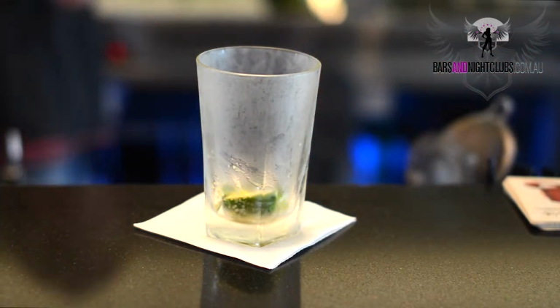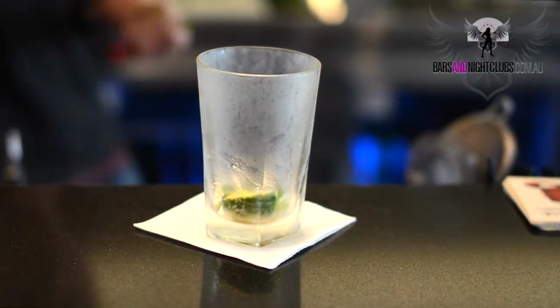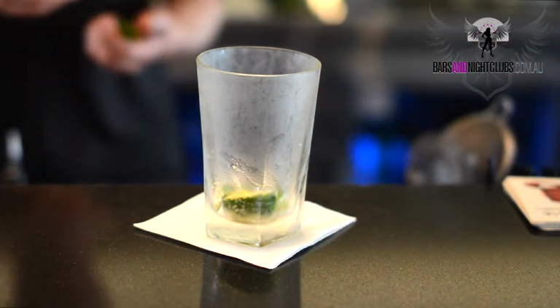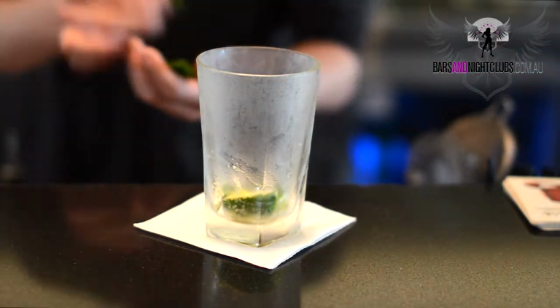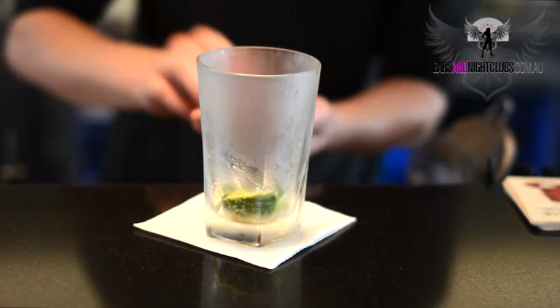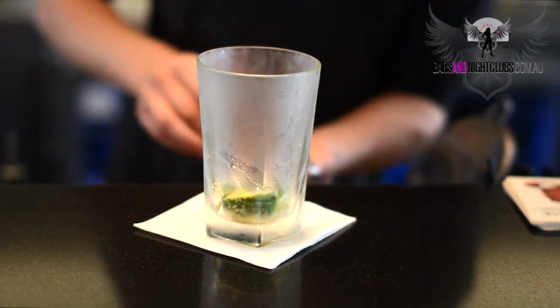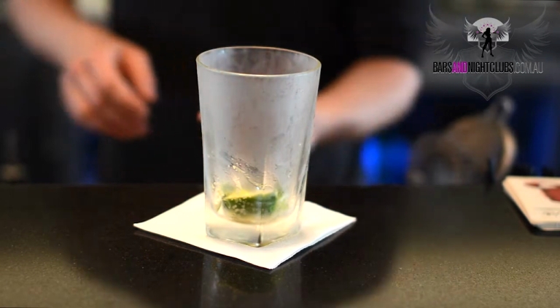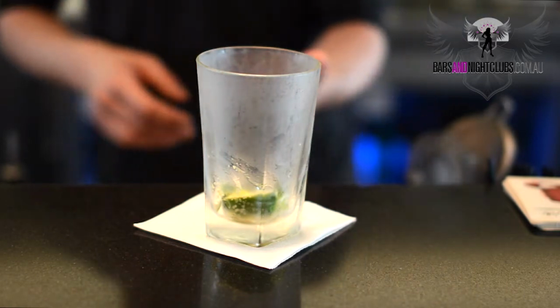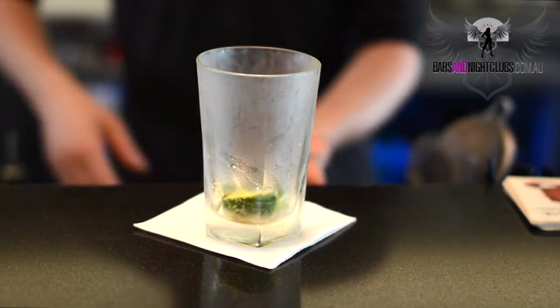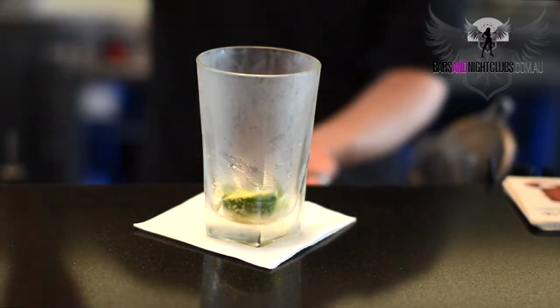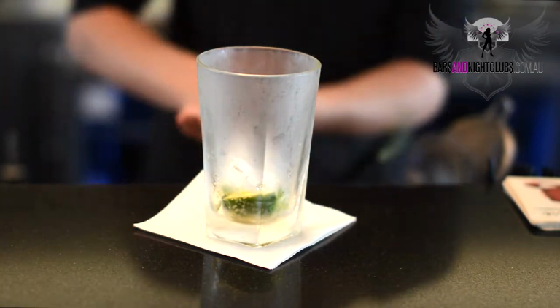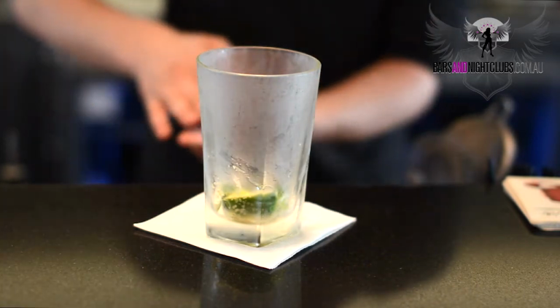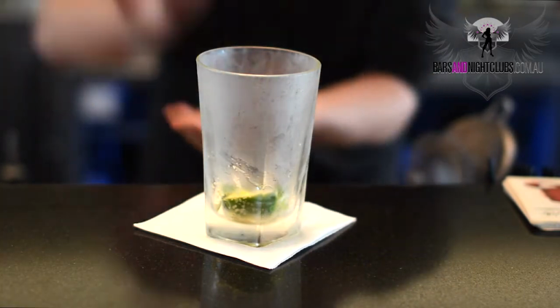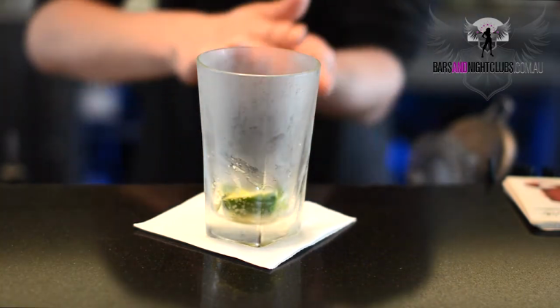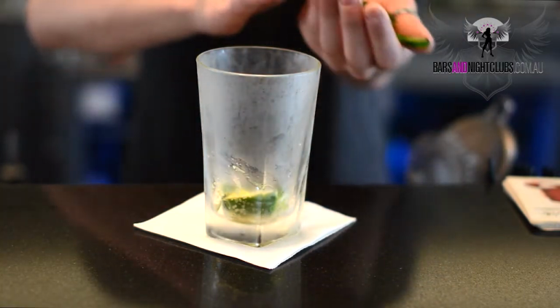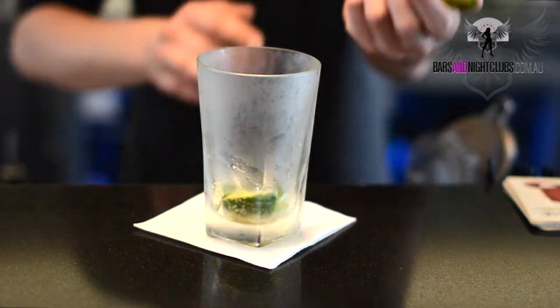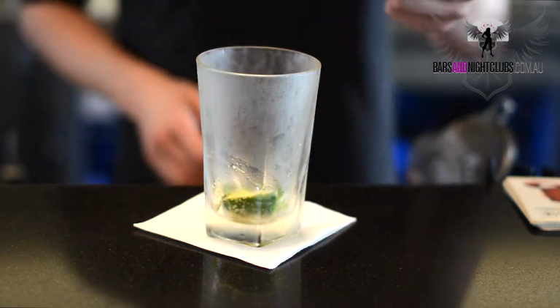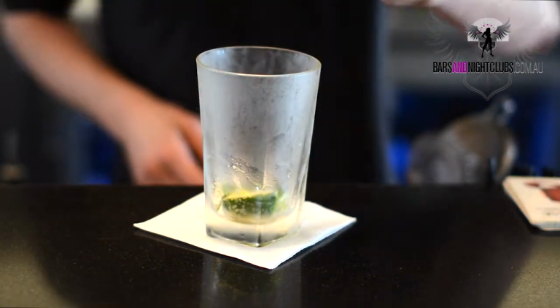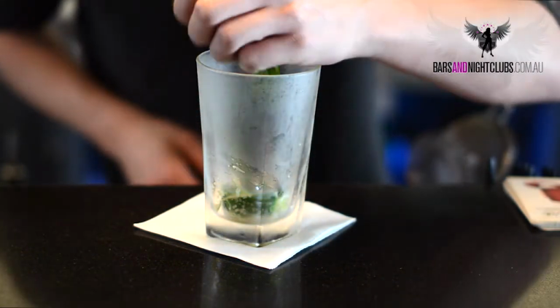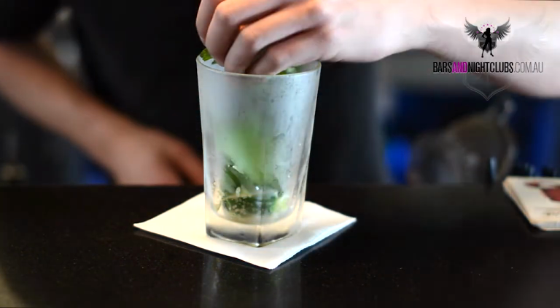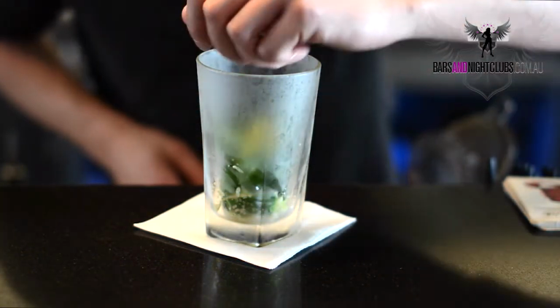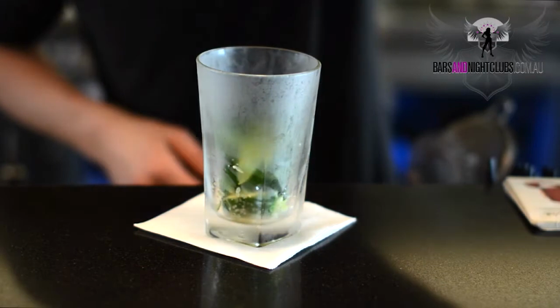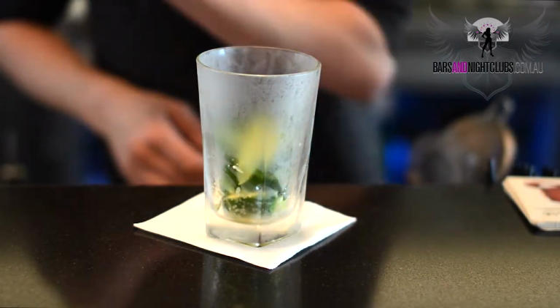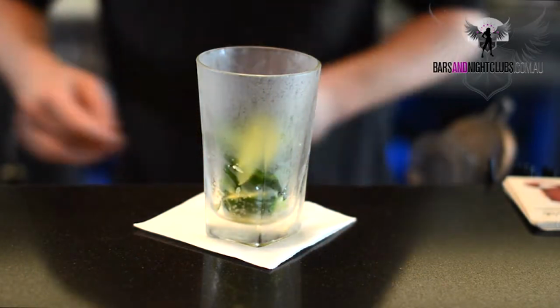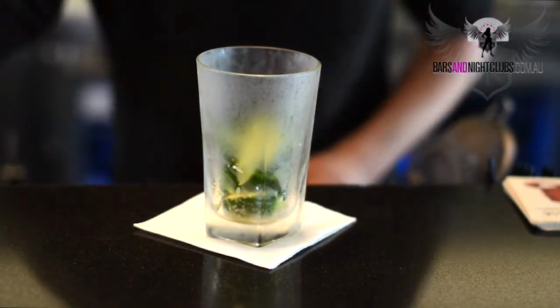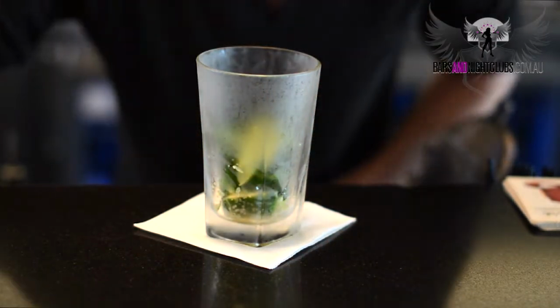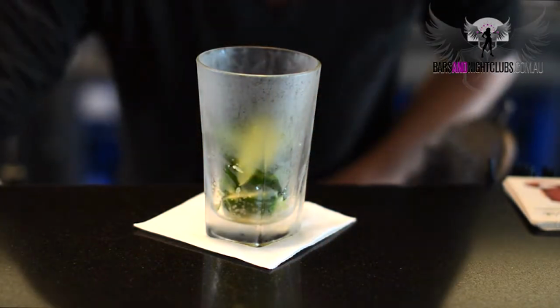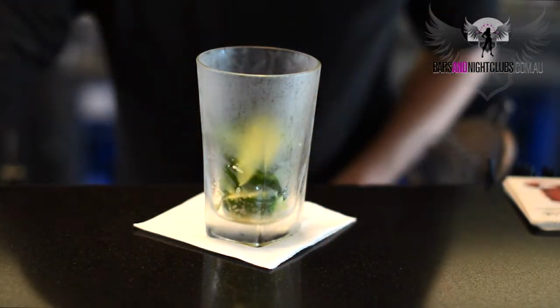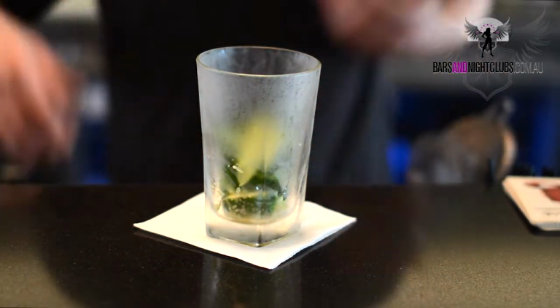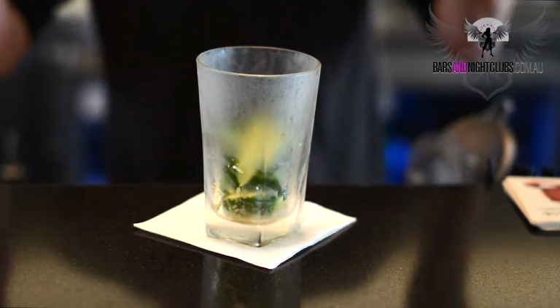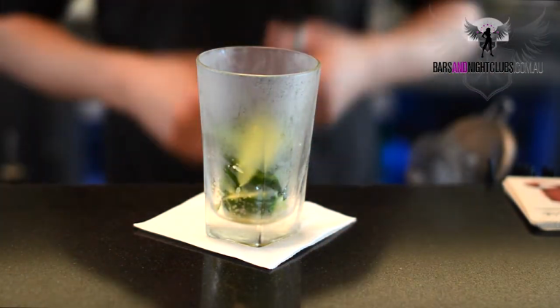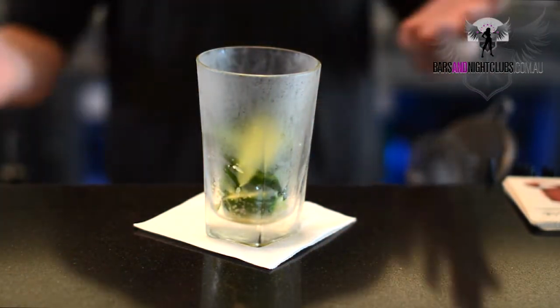We're going to add a healthy handful of mint leaves. We're going to clap them basically to release the flavour.